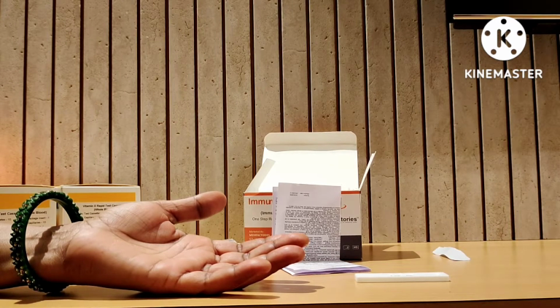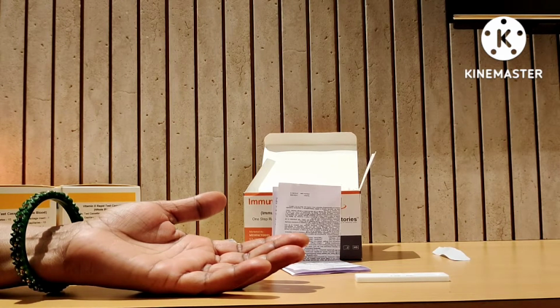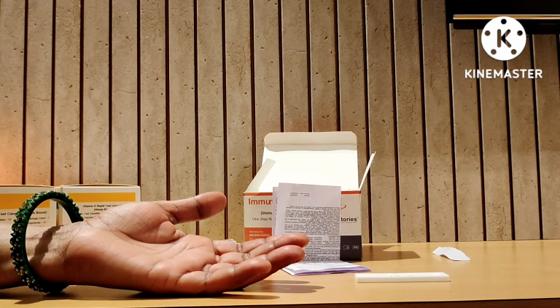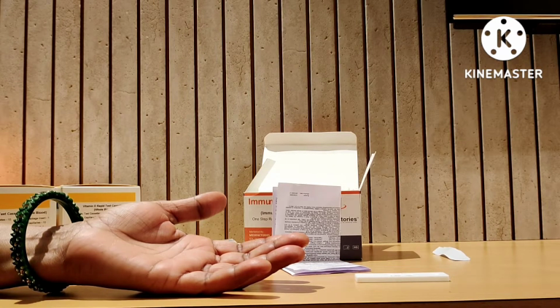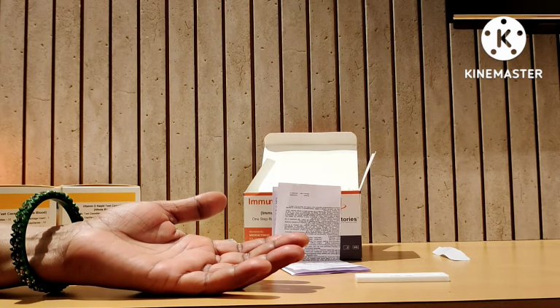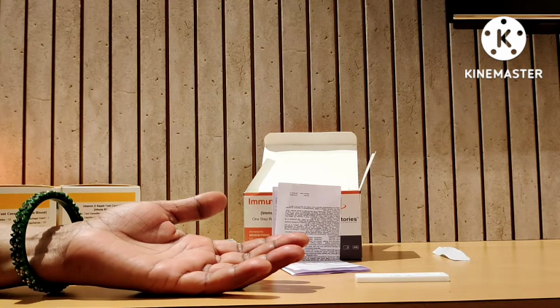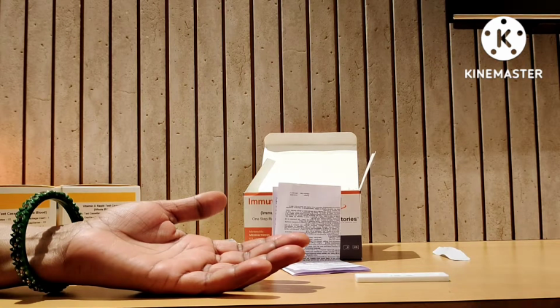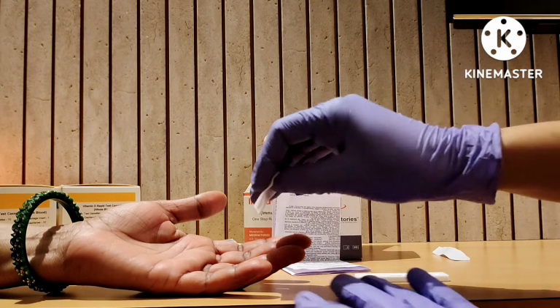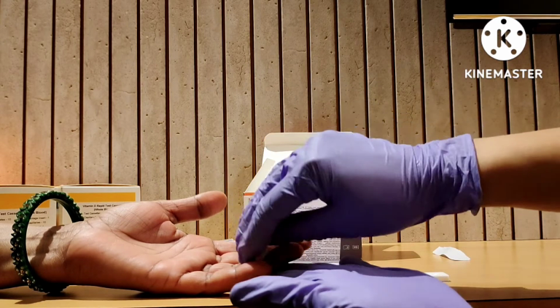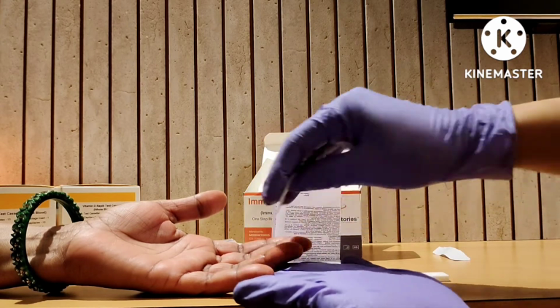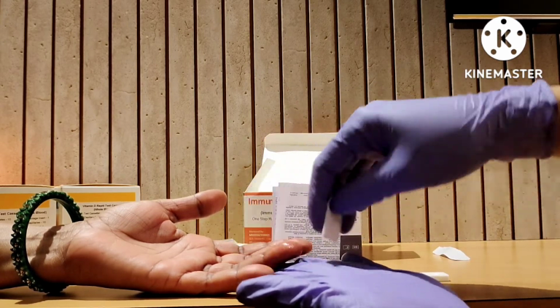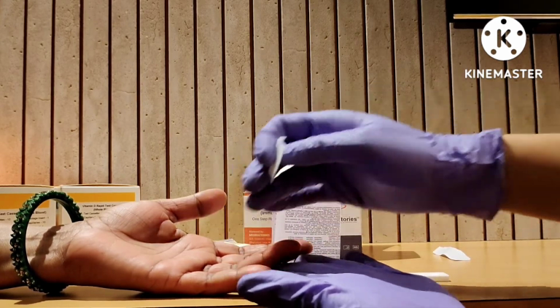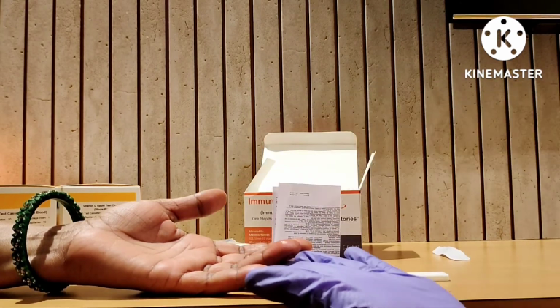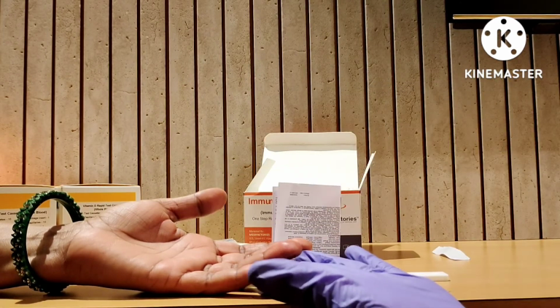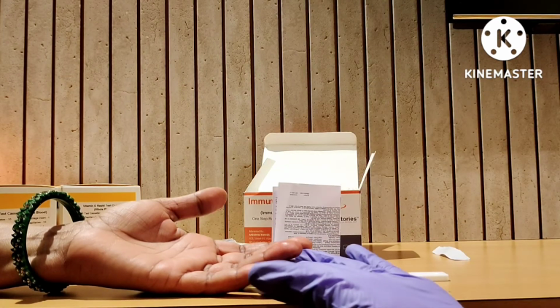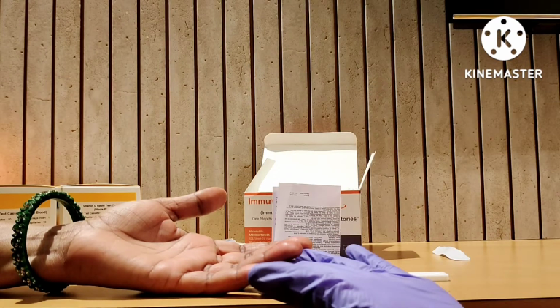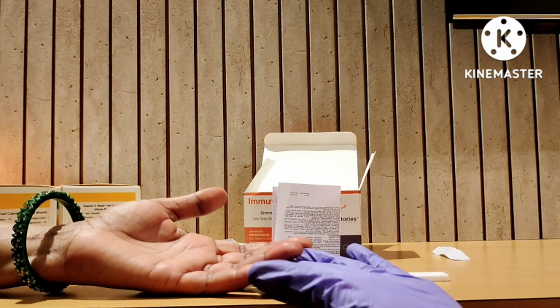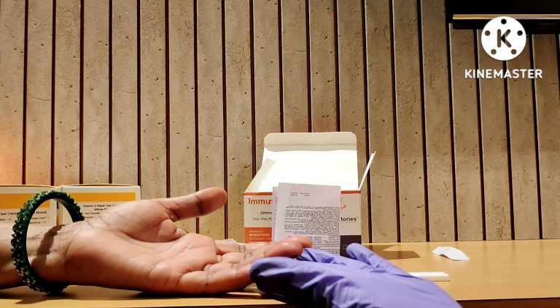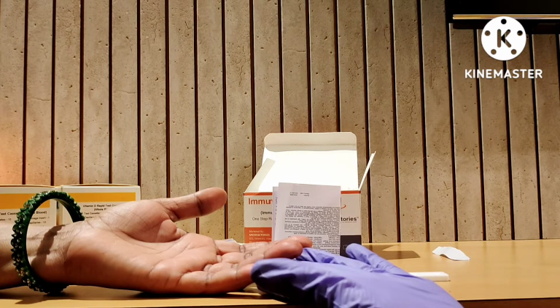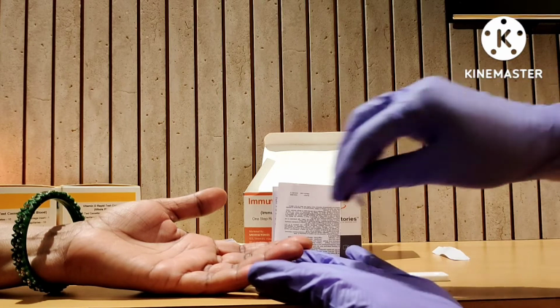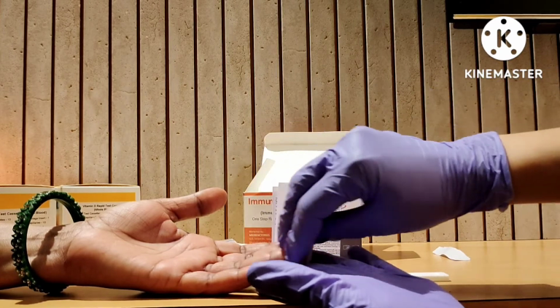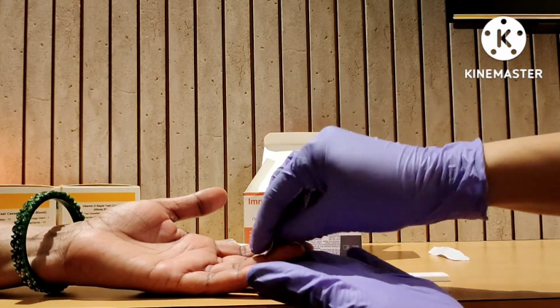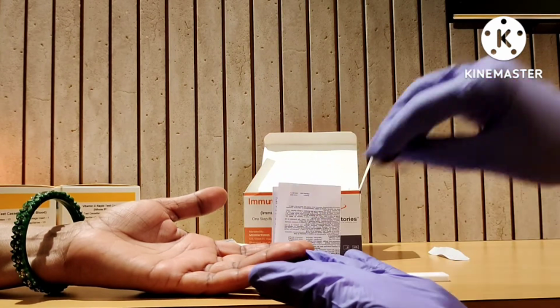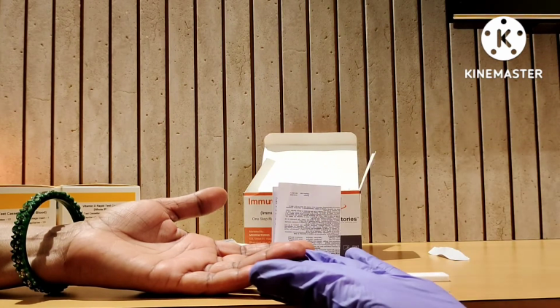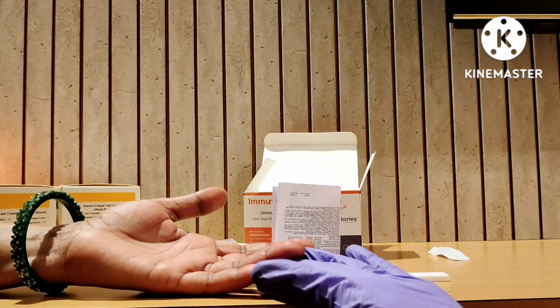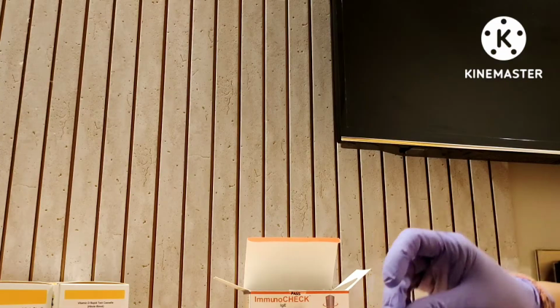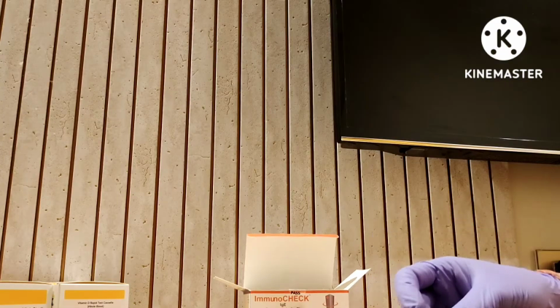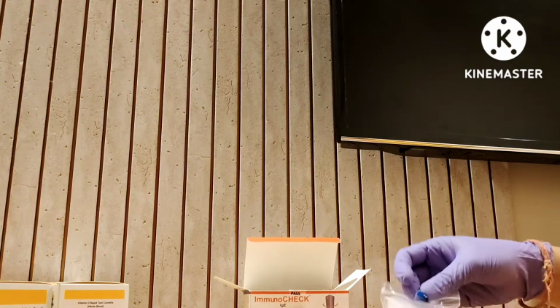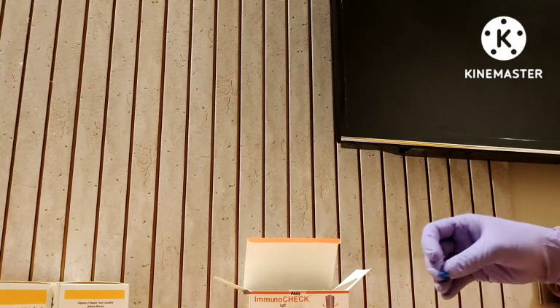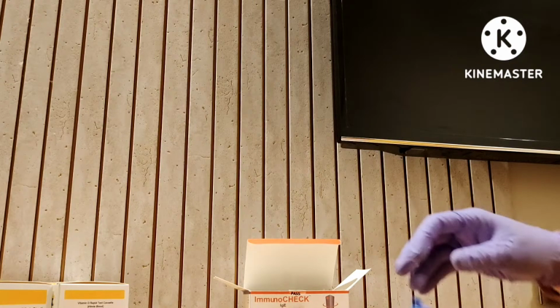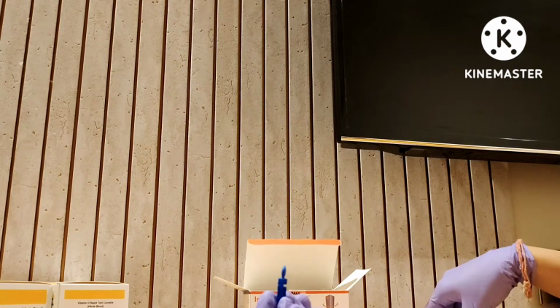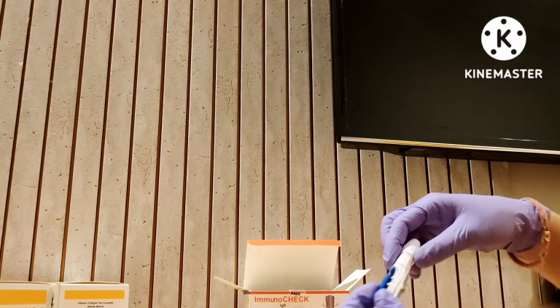With the help of an alcohol swab, first we have to sterilize the finger and then wipe out the excess alcohol. We are using a fresh lancet.